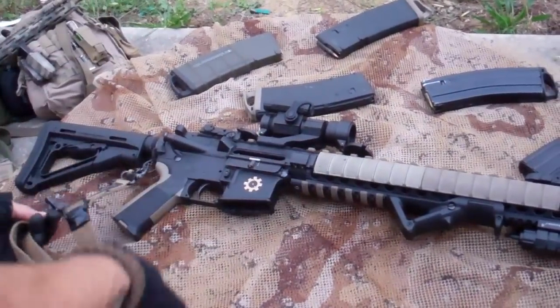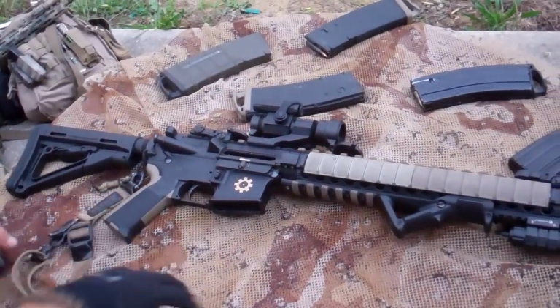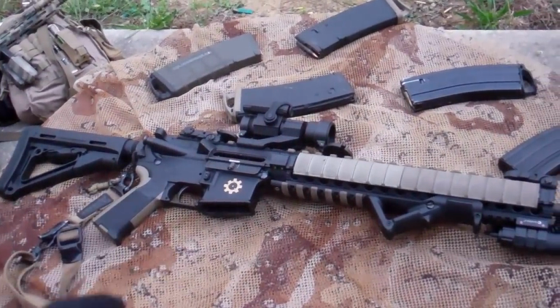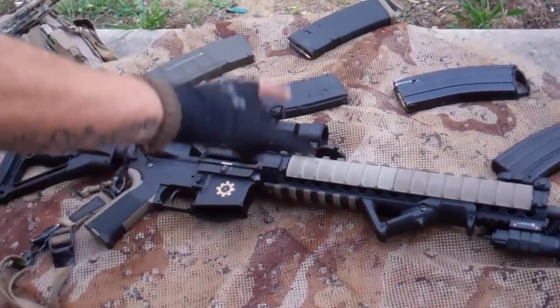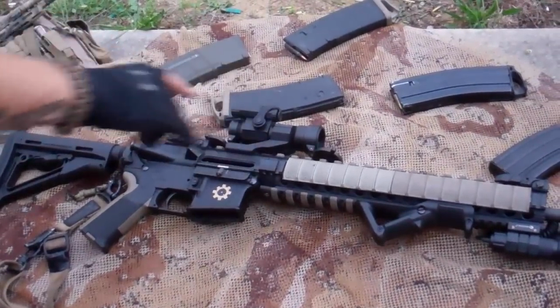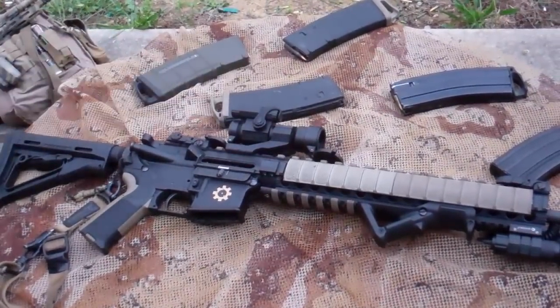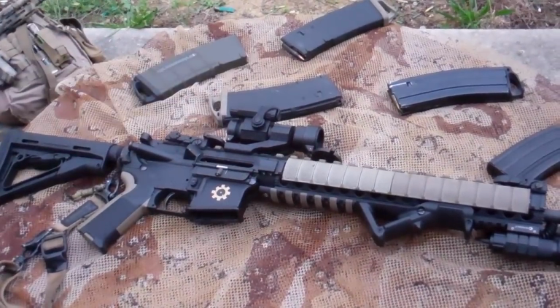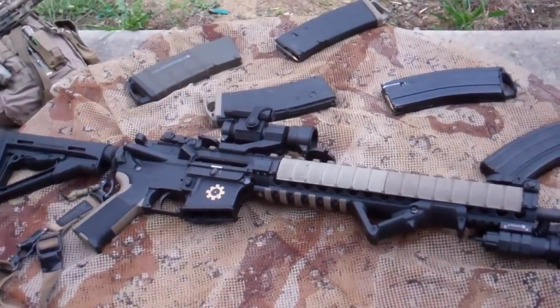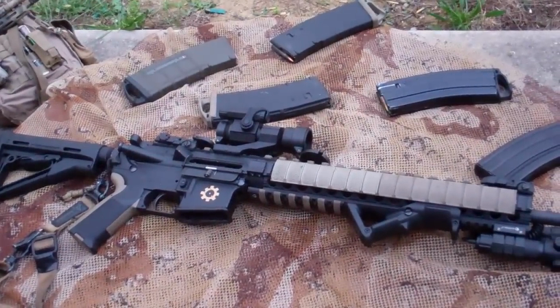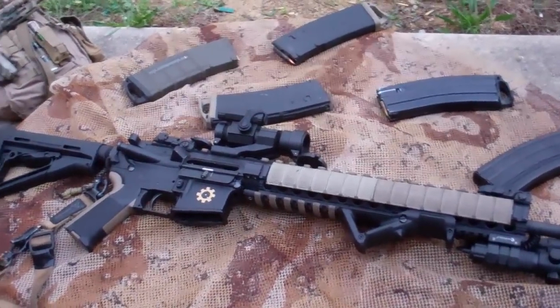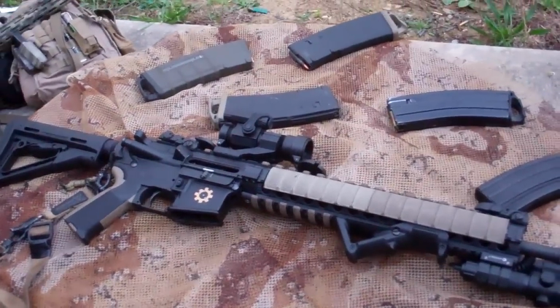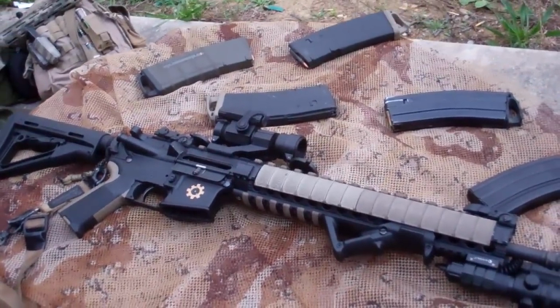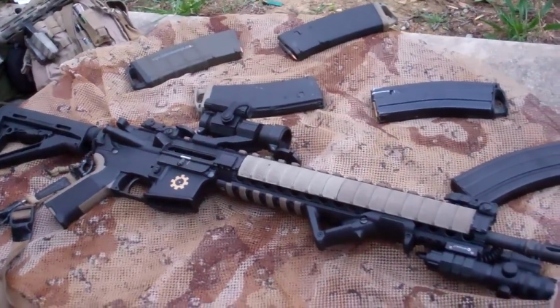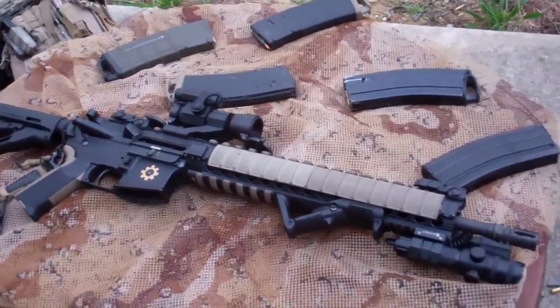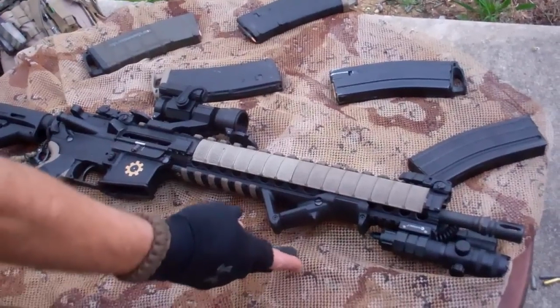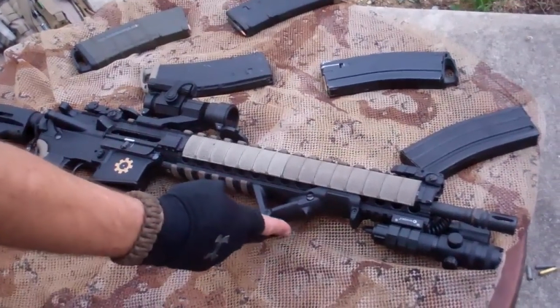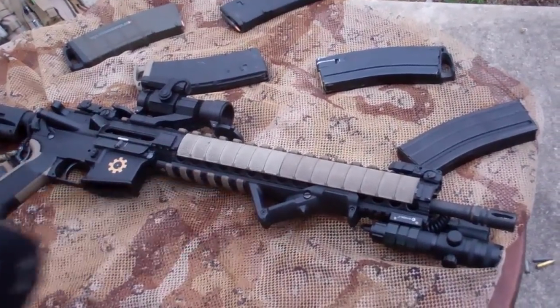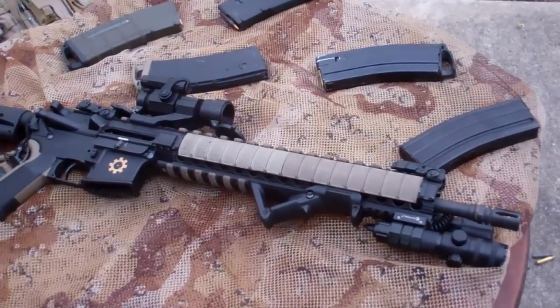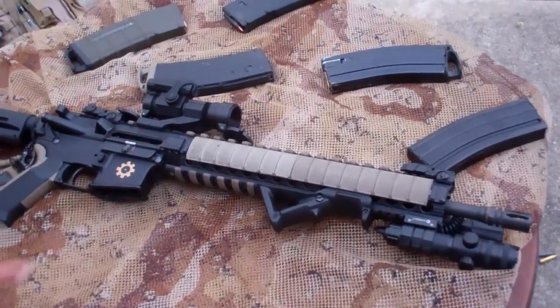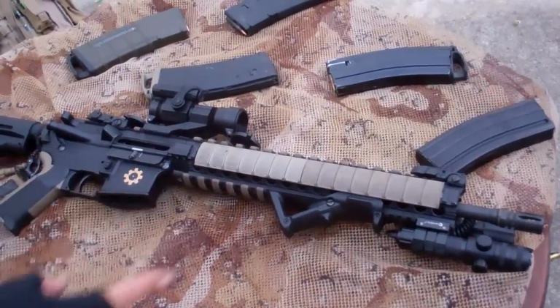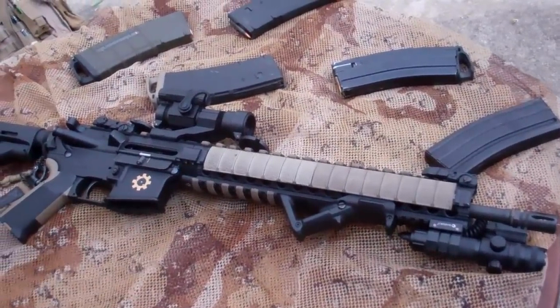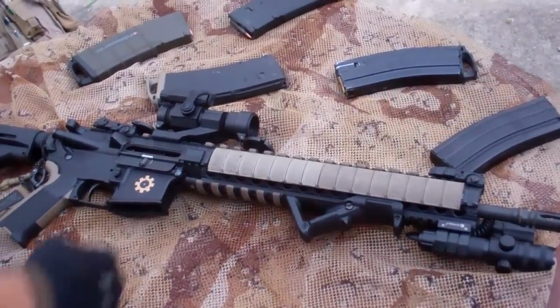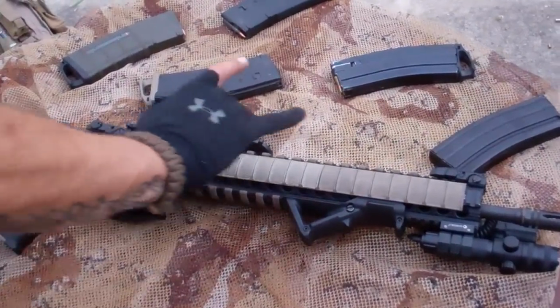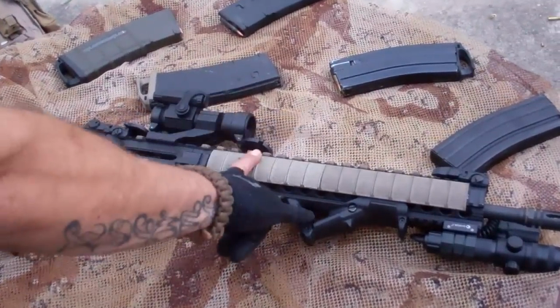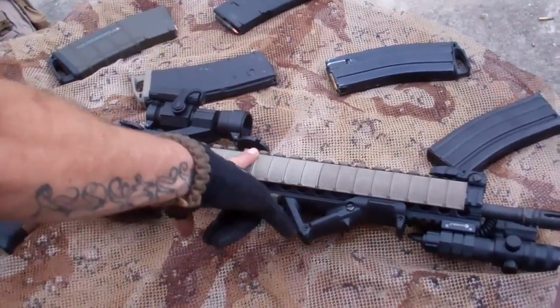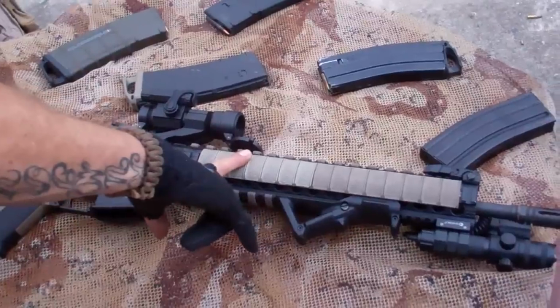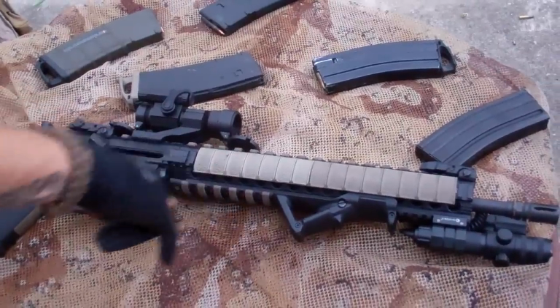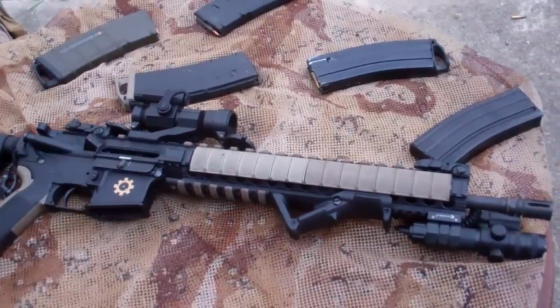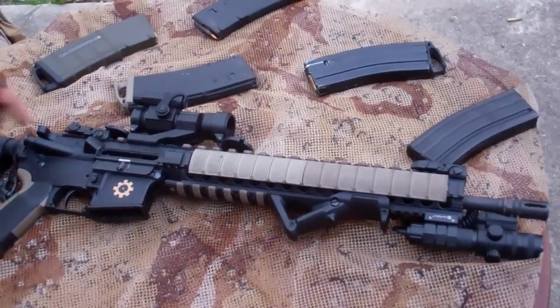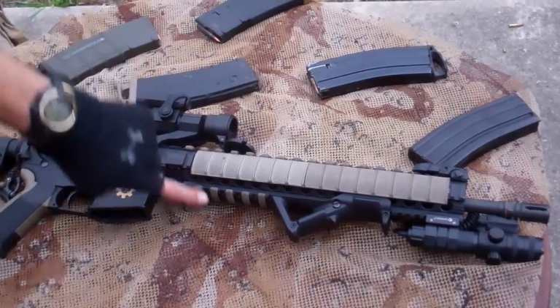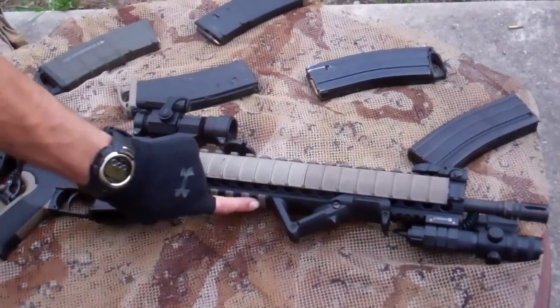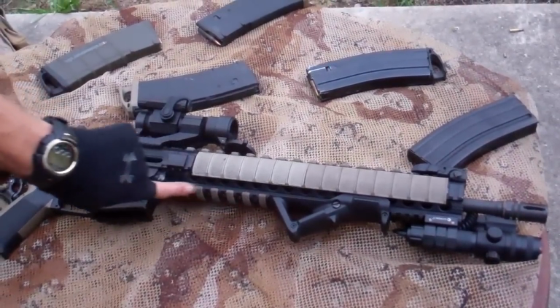It's got the 13.8 Troy MRF battle rail, AFG attached to it, Gen 1, Magpul XTs, LaRue index clips.